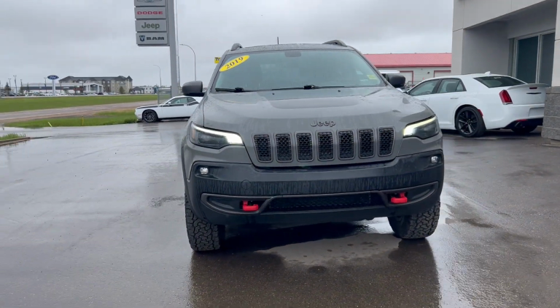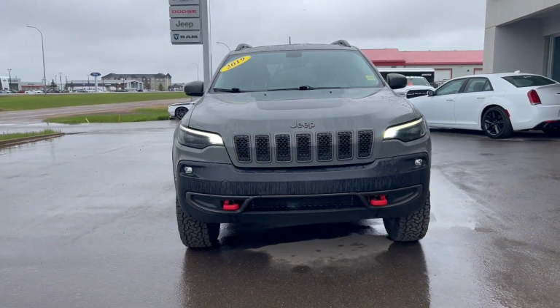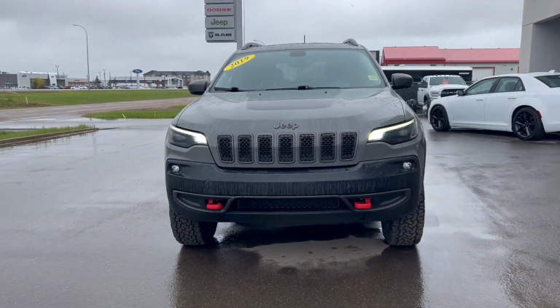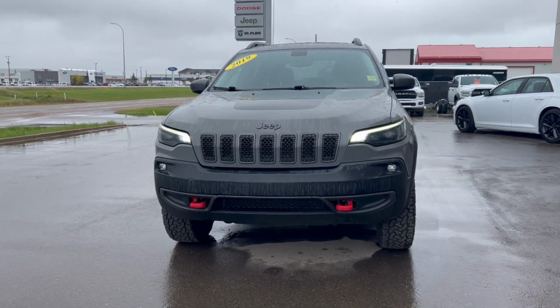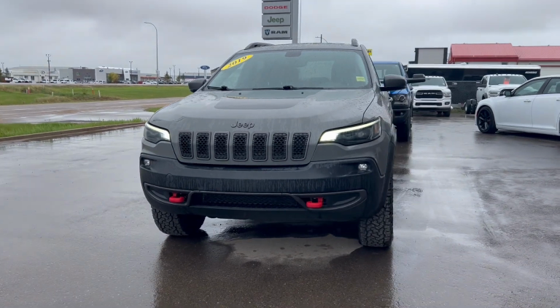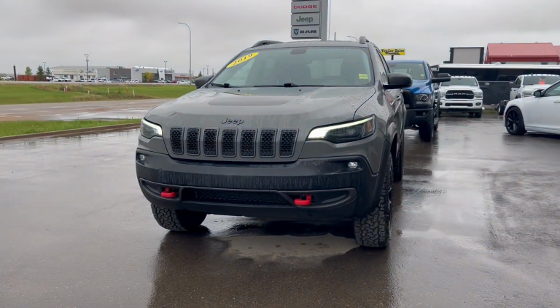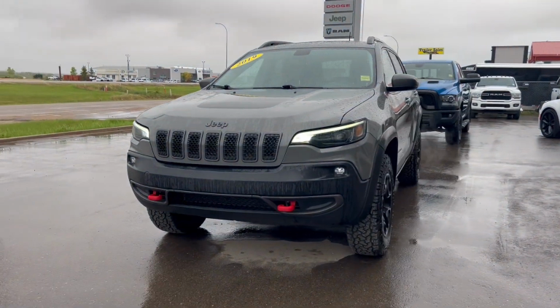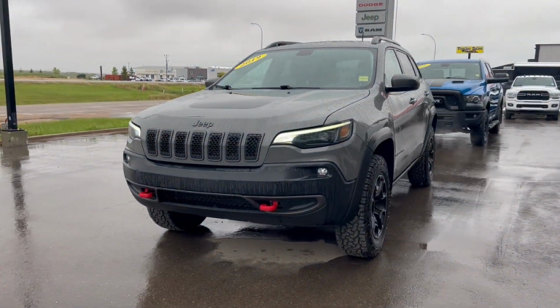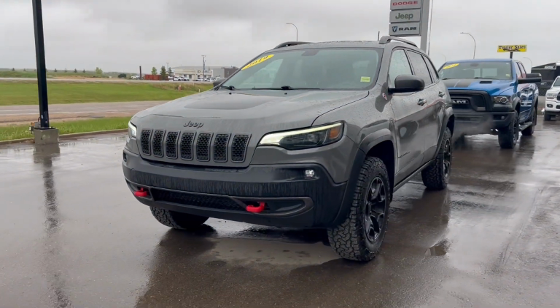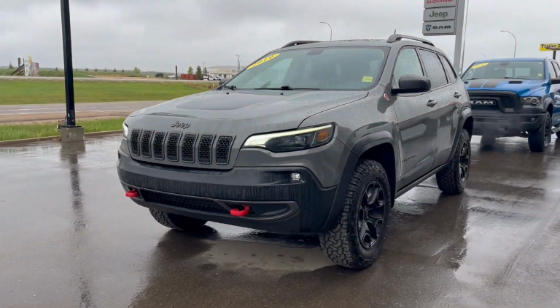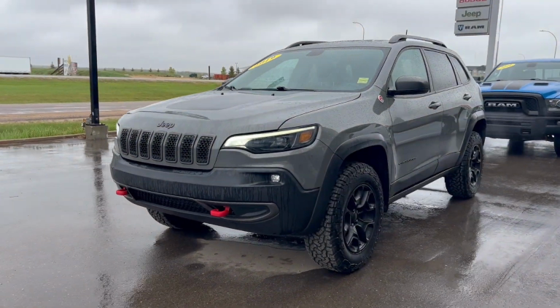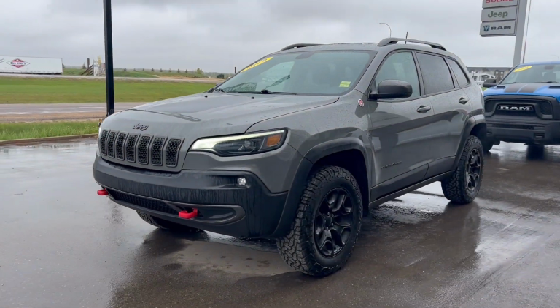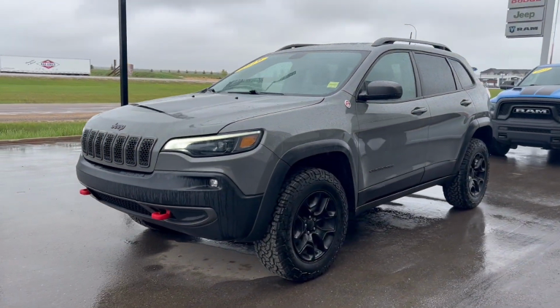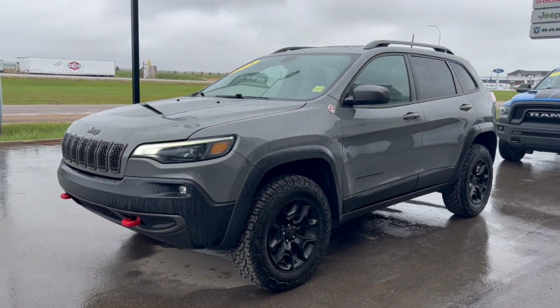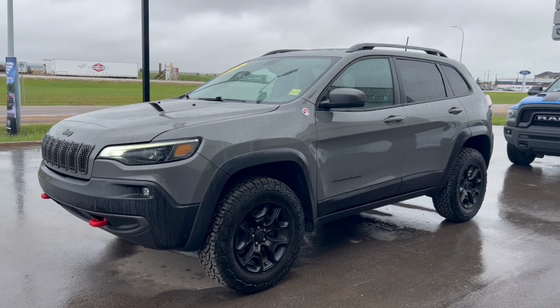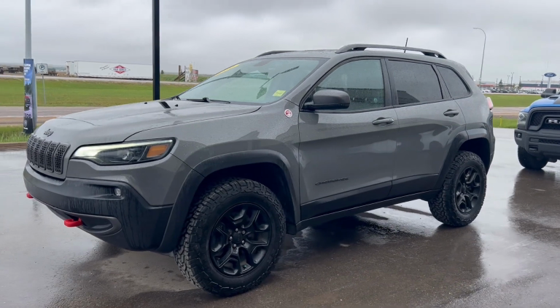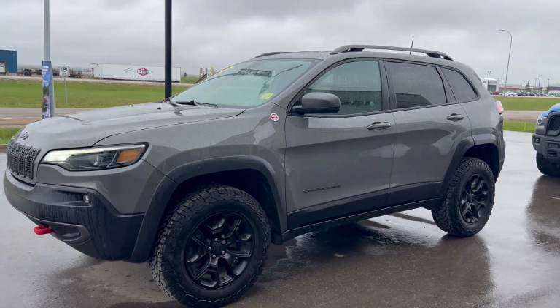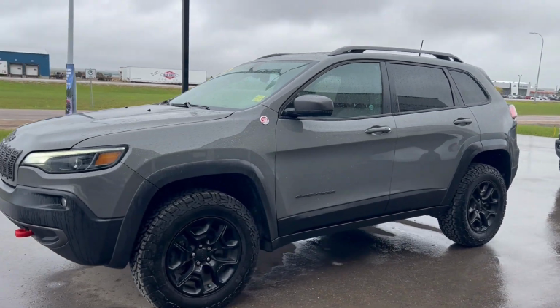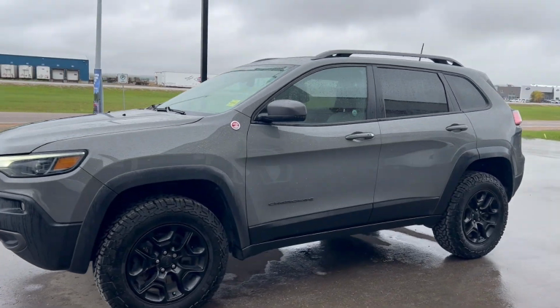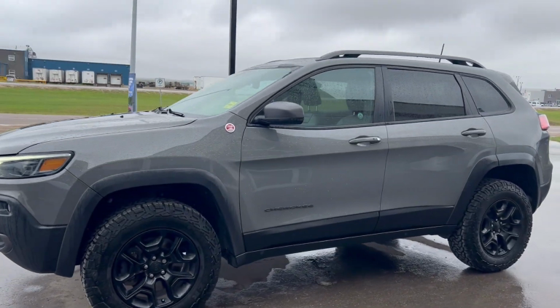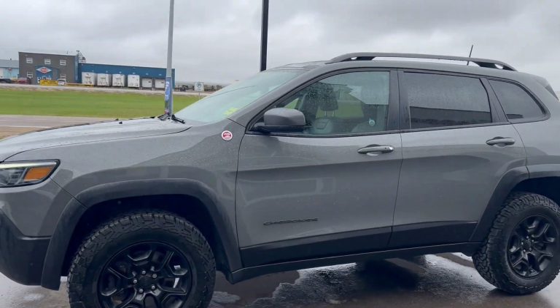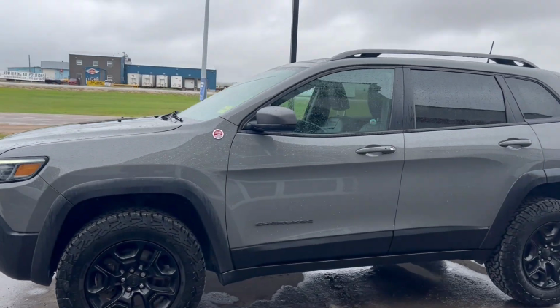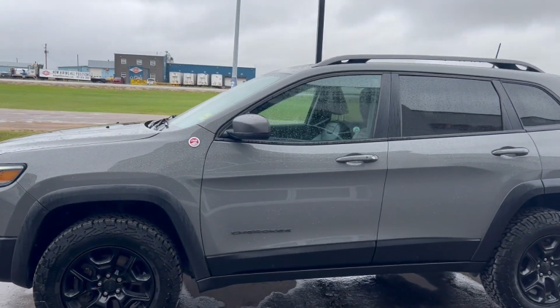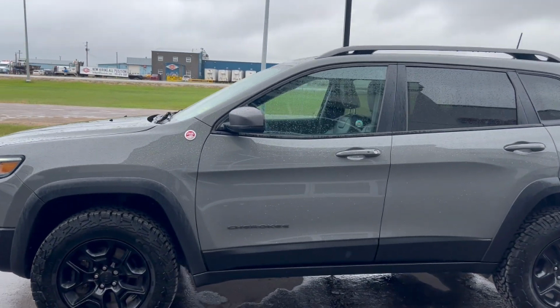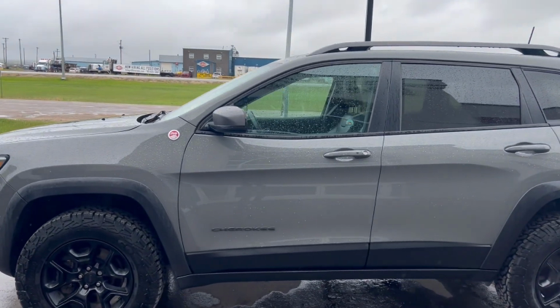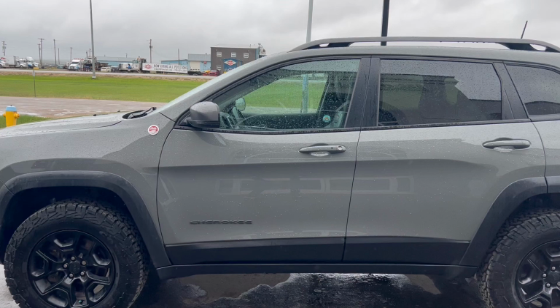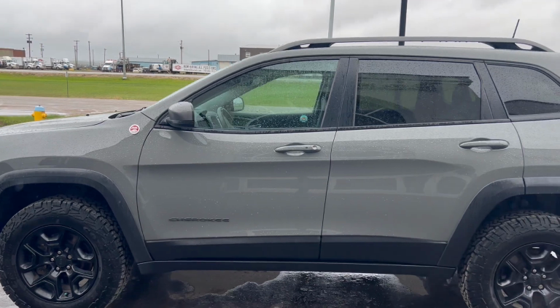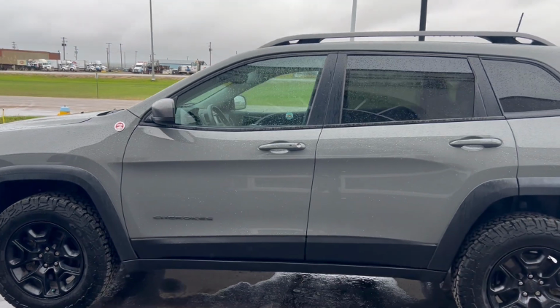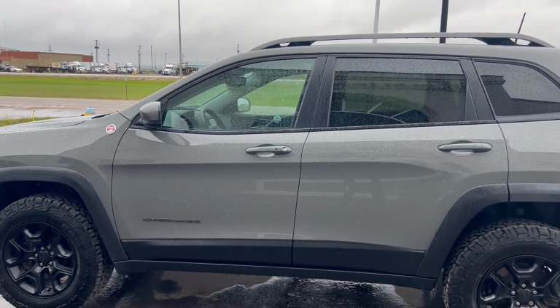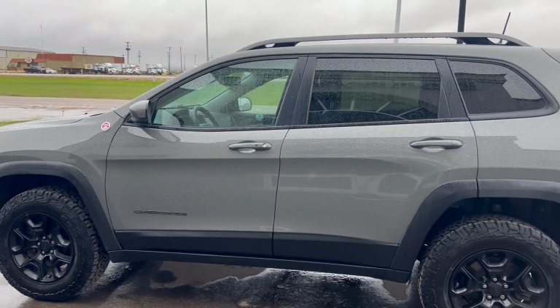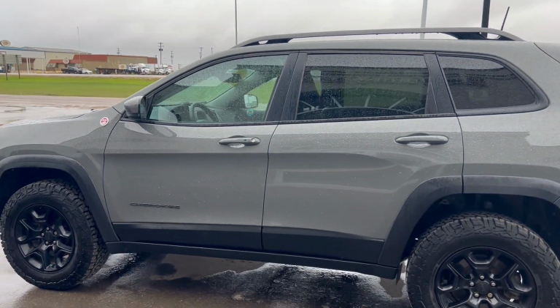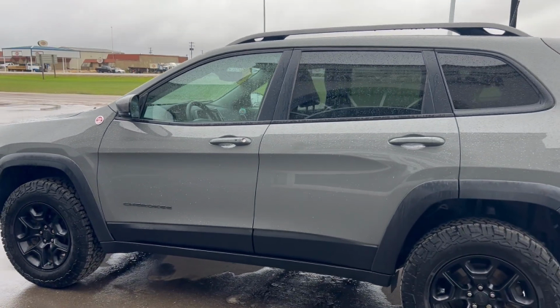Hi everybody, Brittany here over at Bonneville Dodge, just here to show you this pre-owned 2019 Jeep Cherokee Trailhawk that we have here on the lot. Just gonna take a quick walk around the Jeep today, just show you some of the features and options that this Cherokee has to offer.